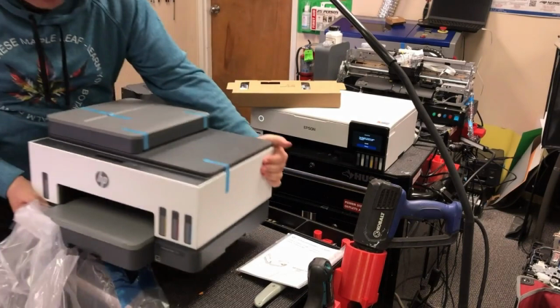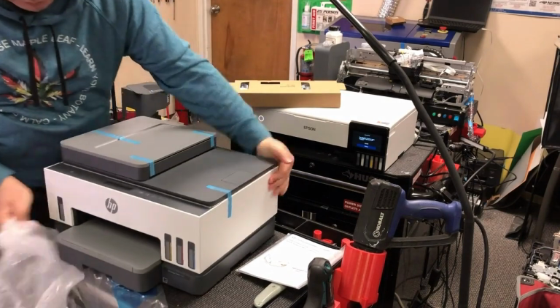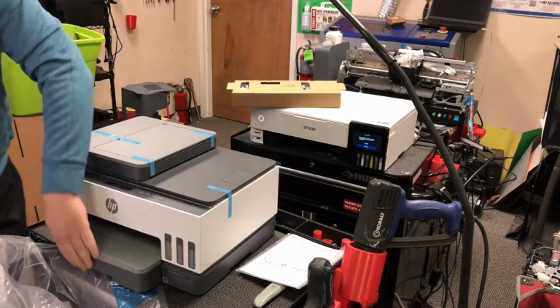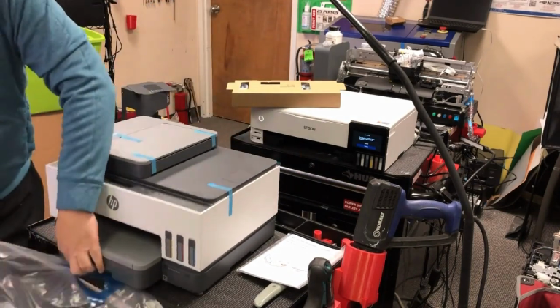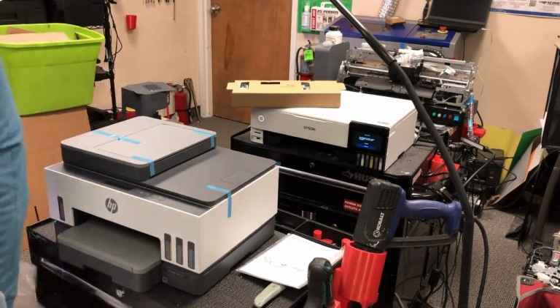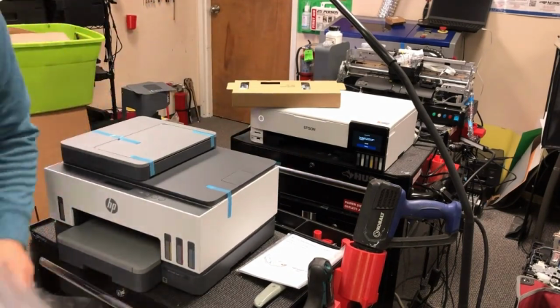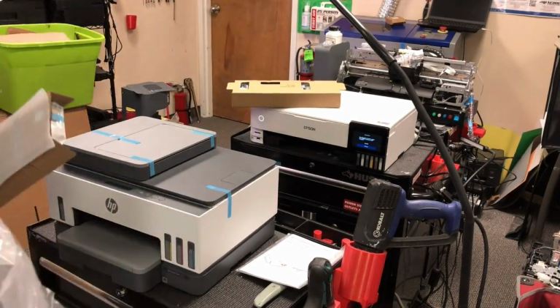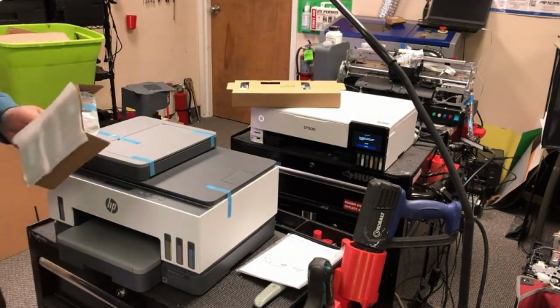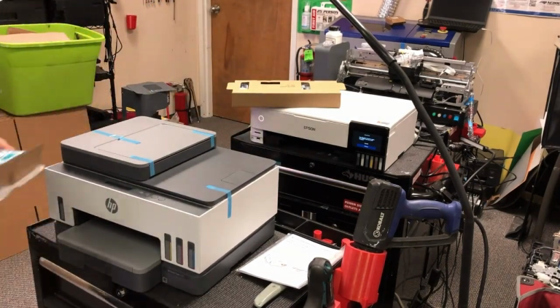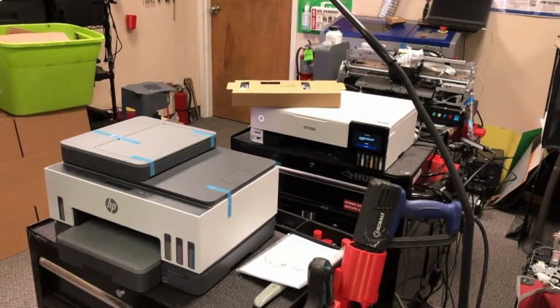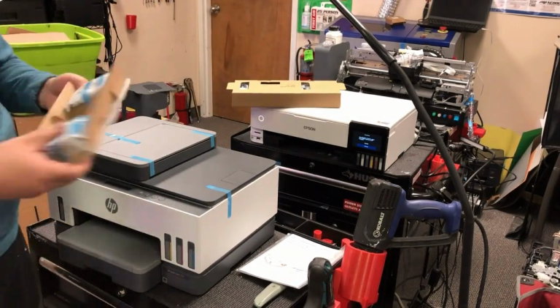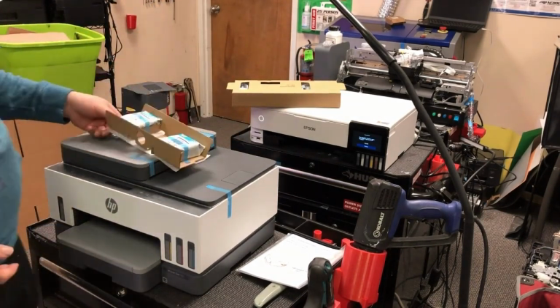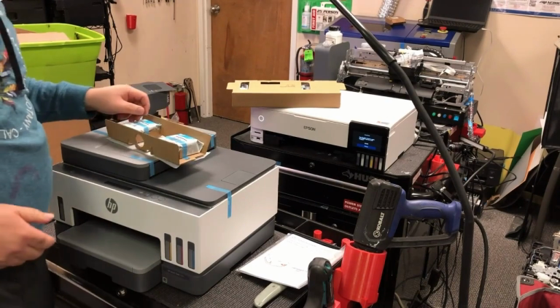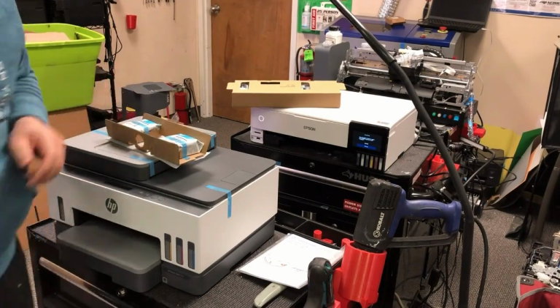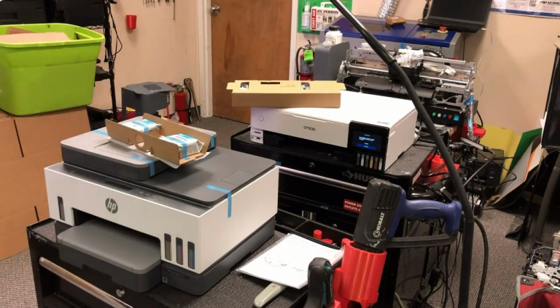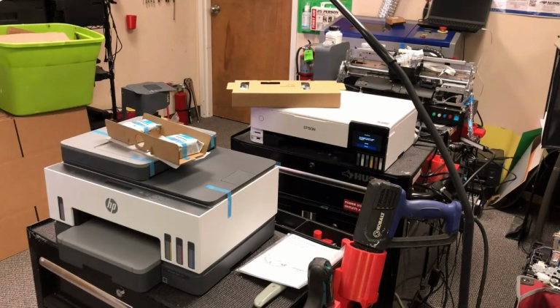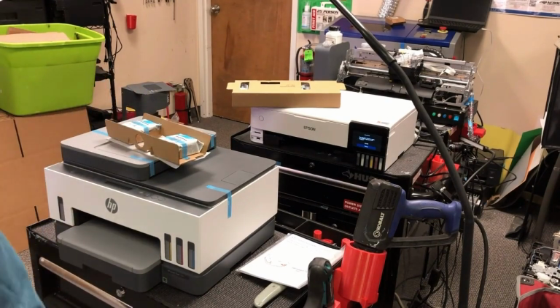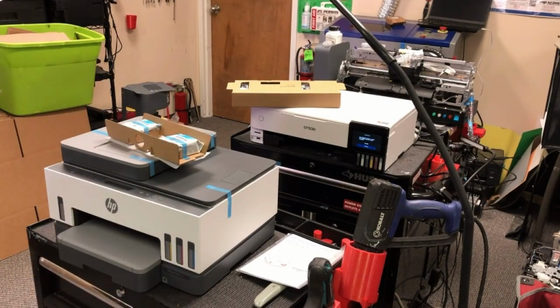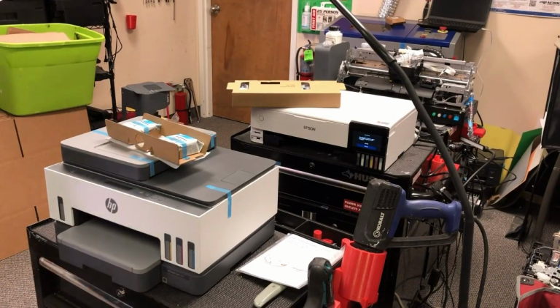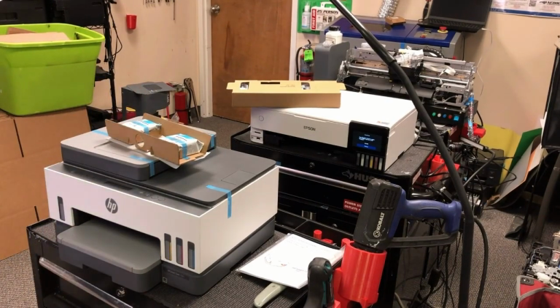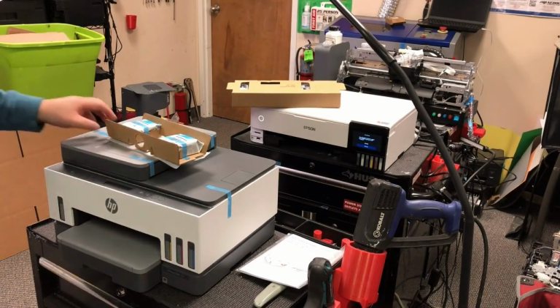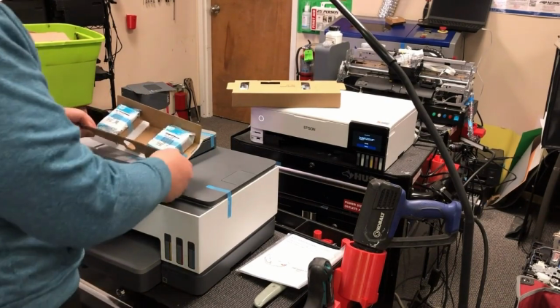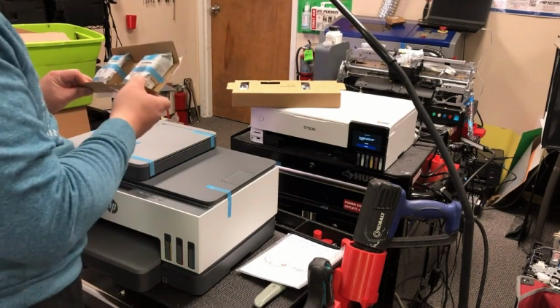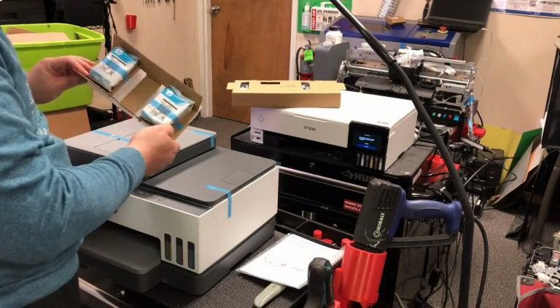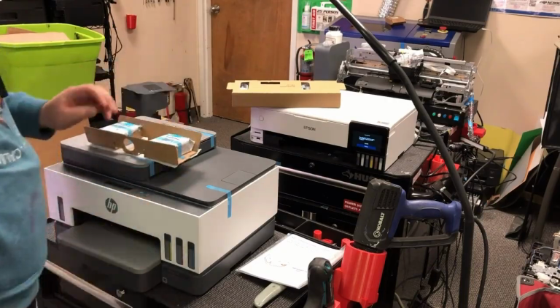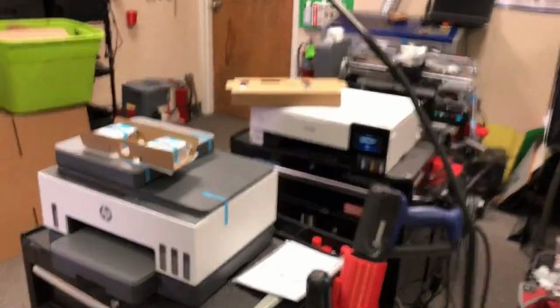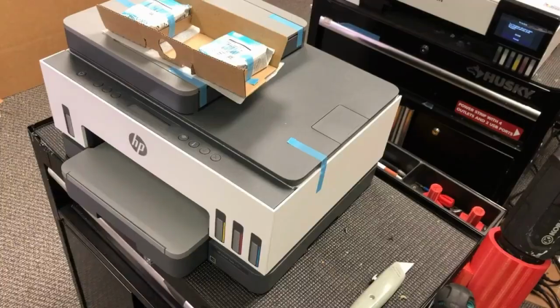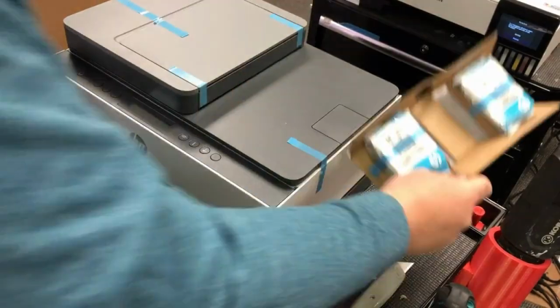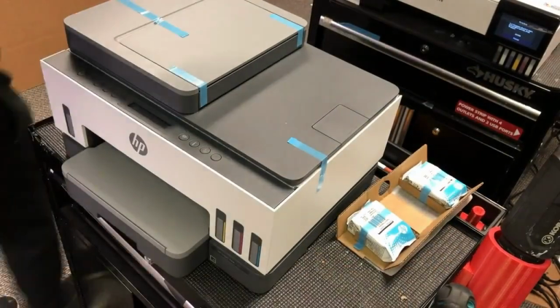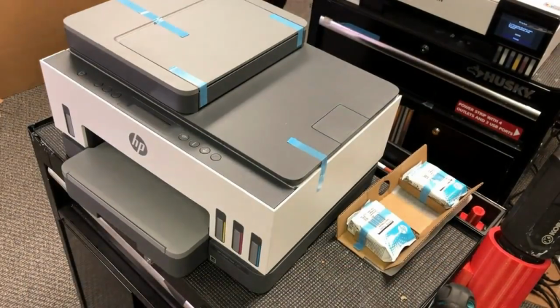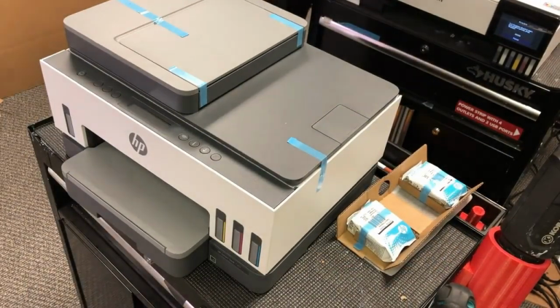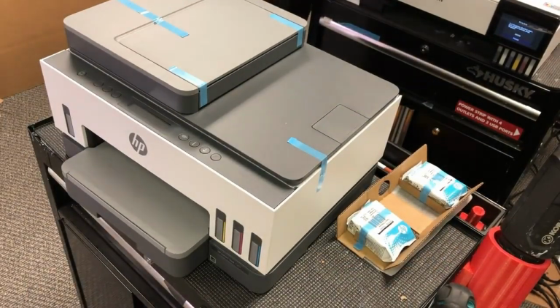In the box we get a manual and a printer, and there are two printheads. One printhead is the black printhead that takes pigment ink, and the other is the tri-color printhead that takes three dye inks.